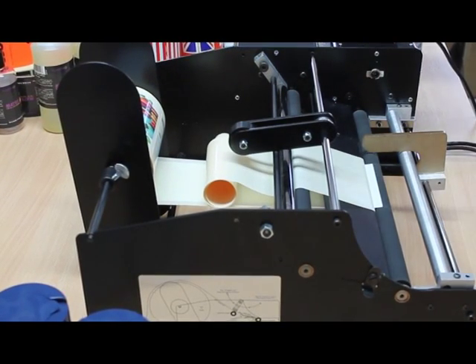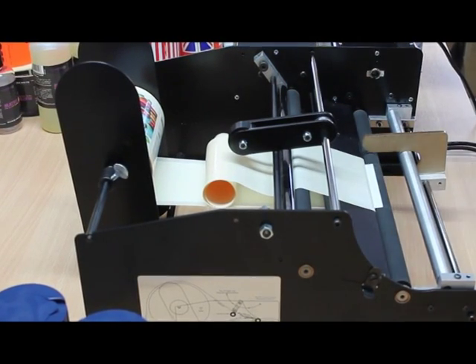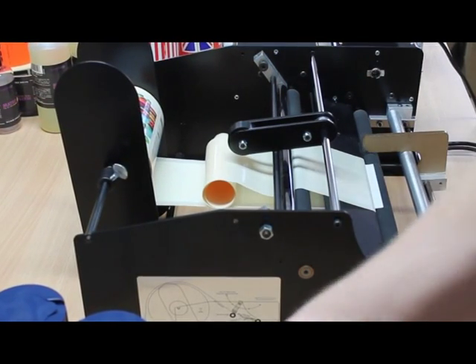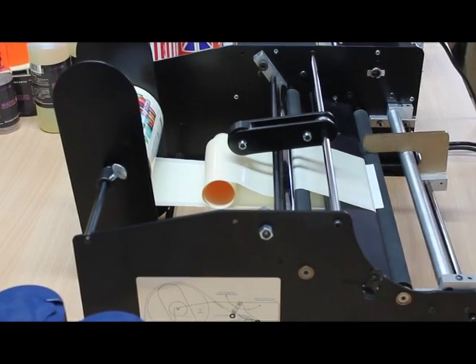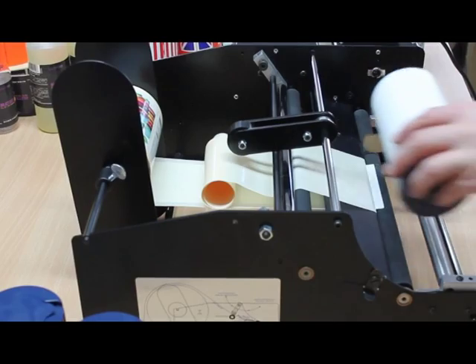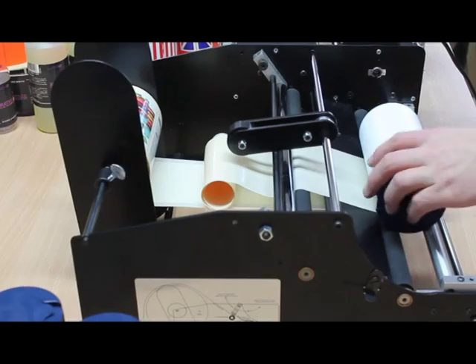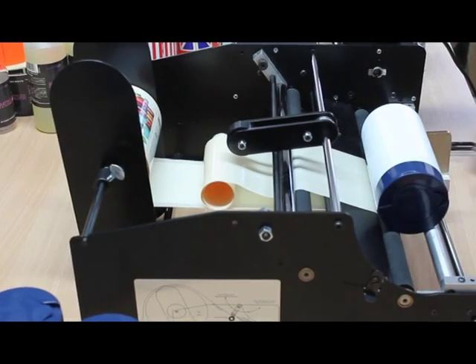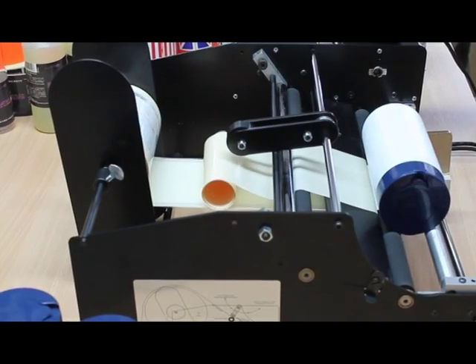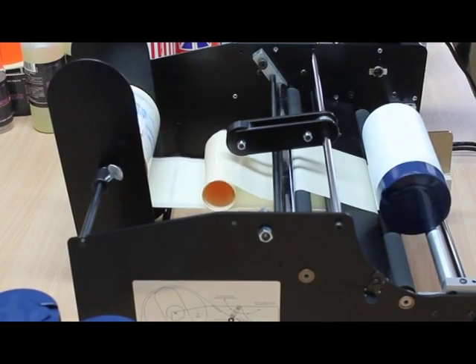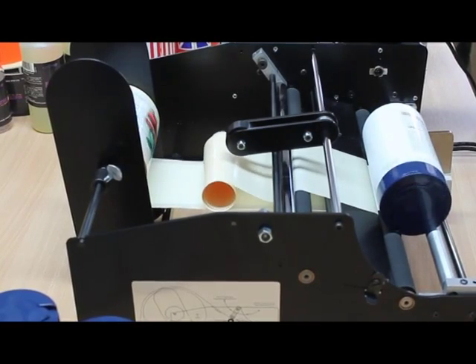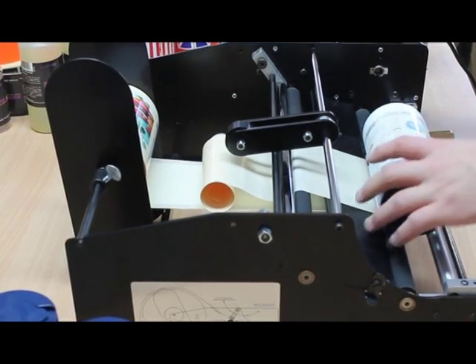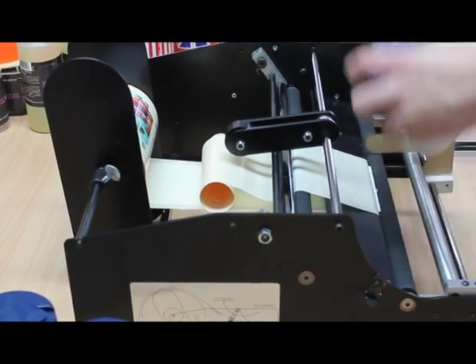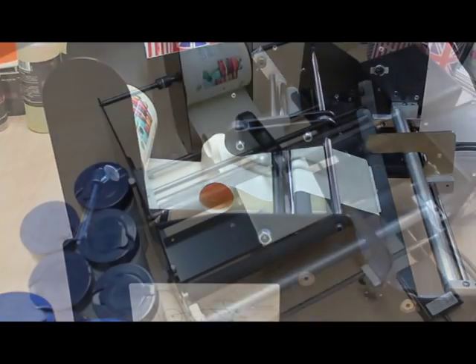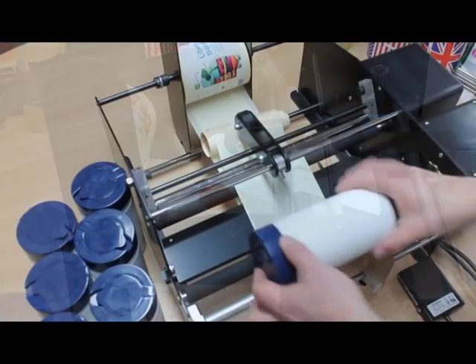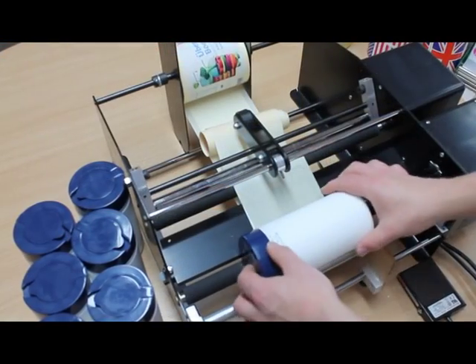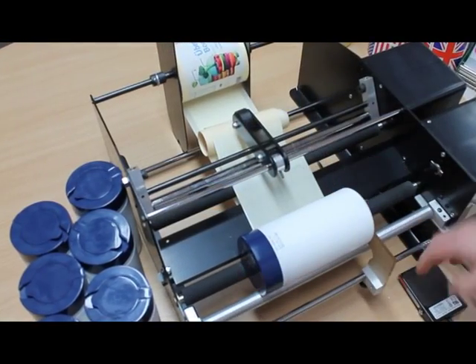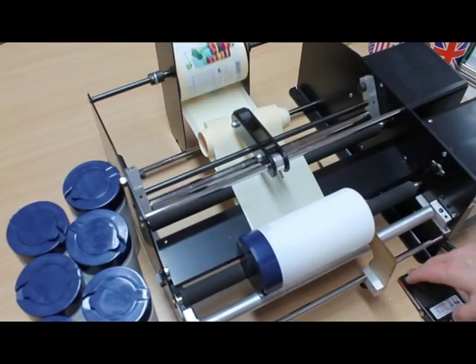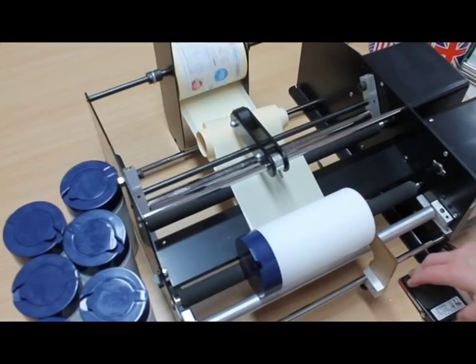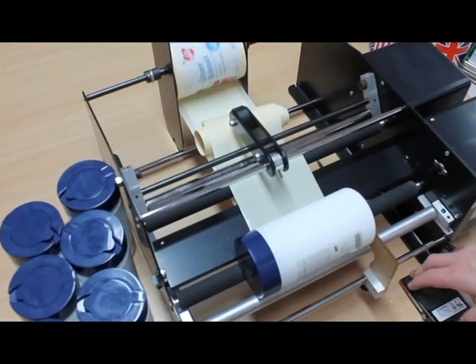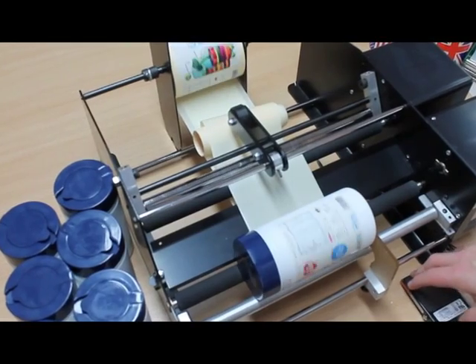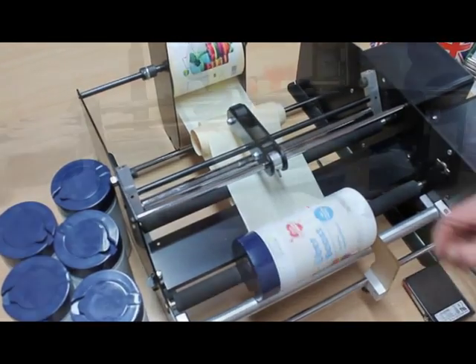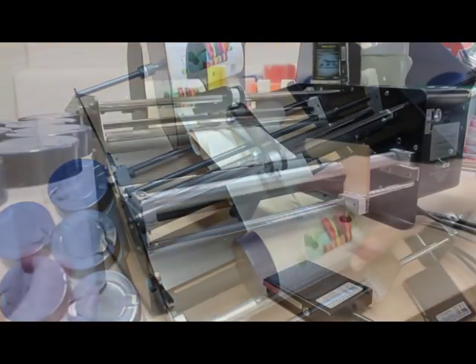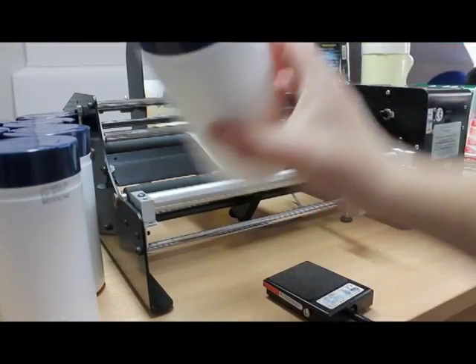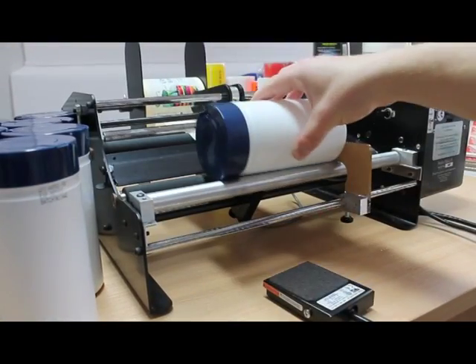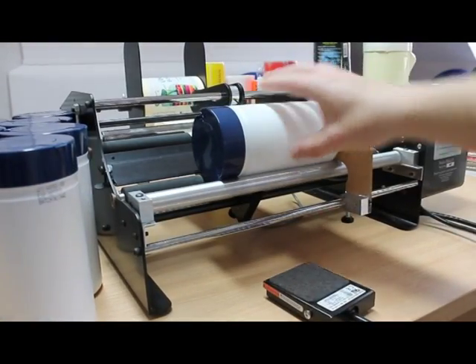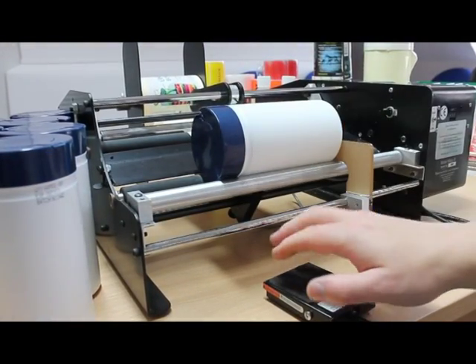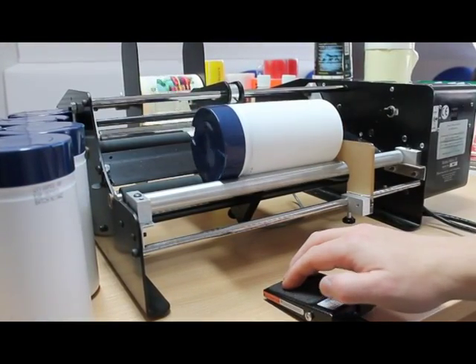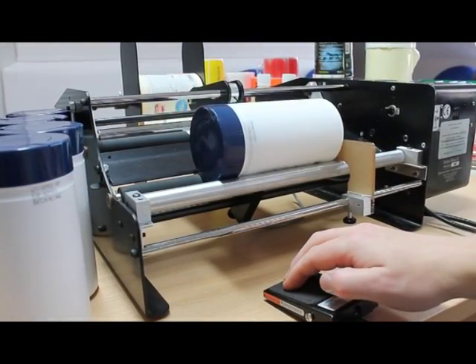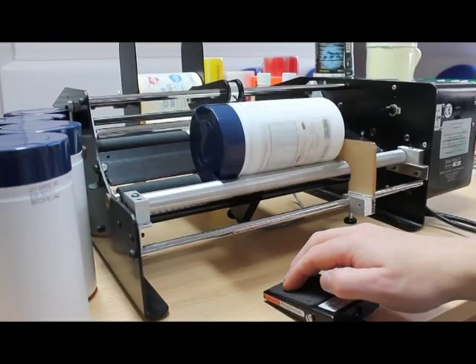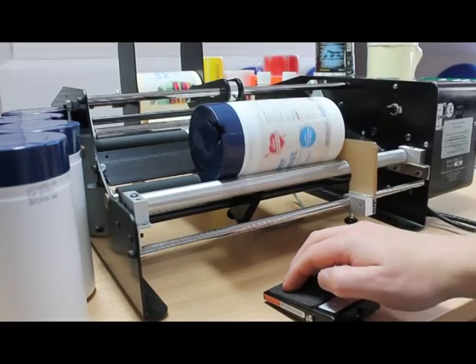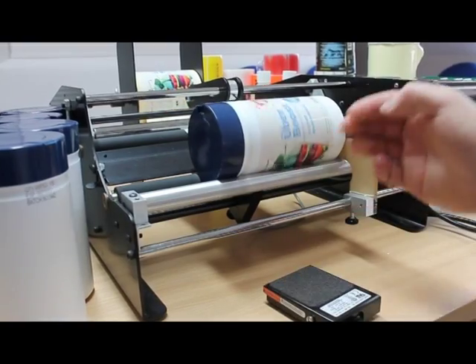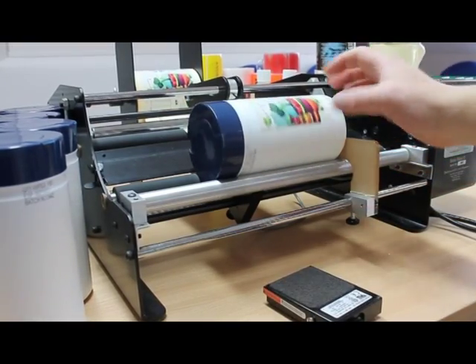The Bottlematic can be adapted to work with tapered, ridged and odd shaped containers. It can apply one or two labels to a container and the distance between the labels can be adjusted.